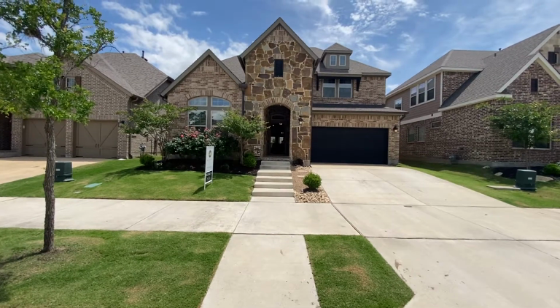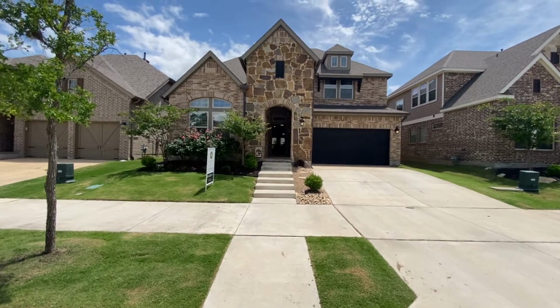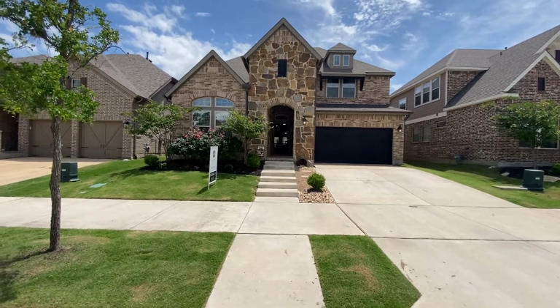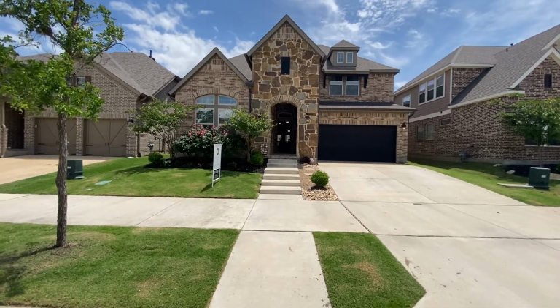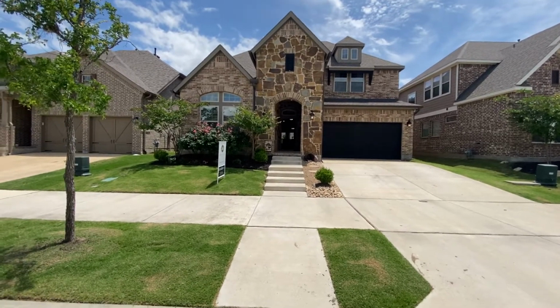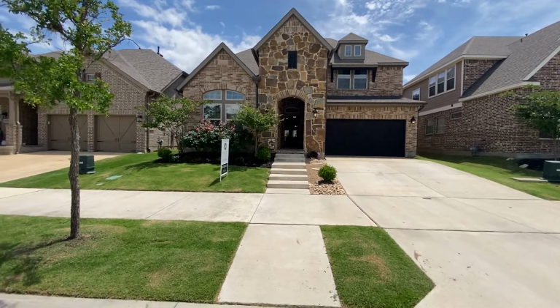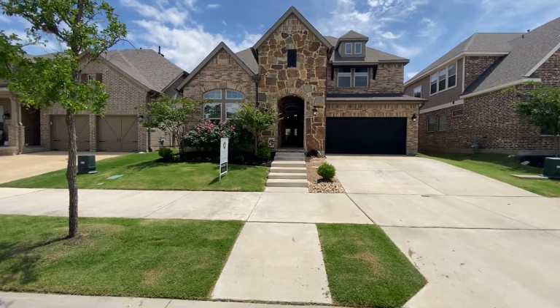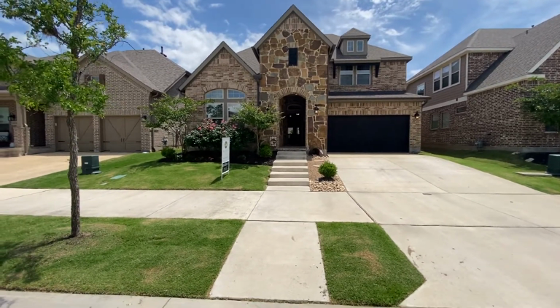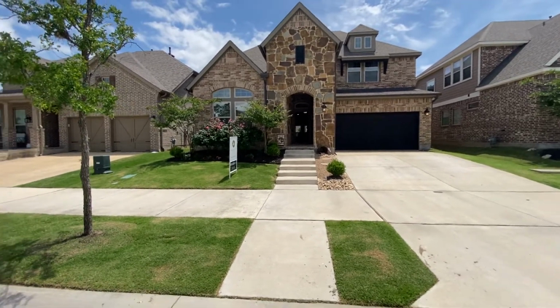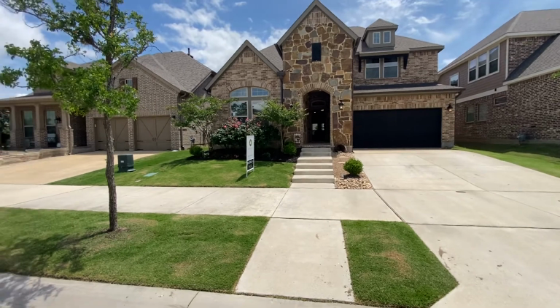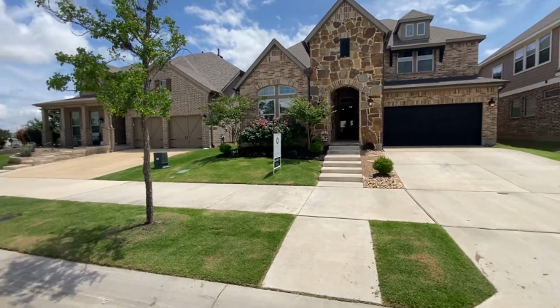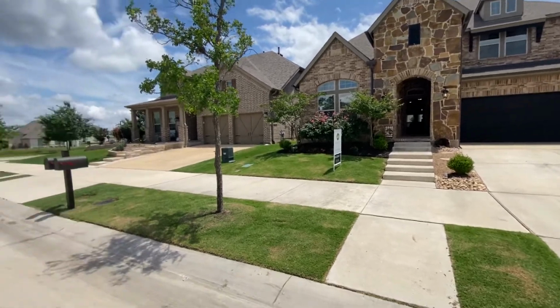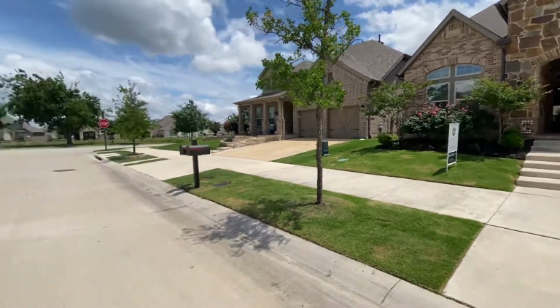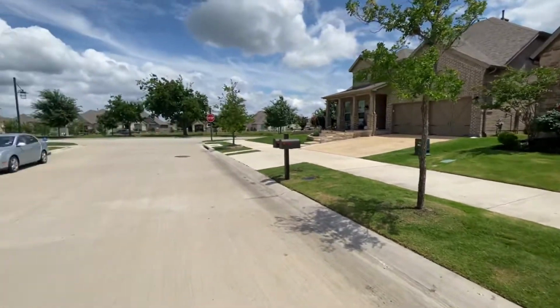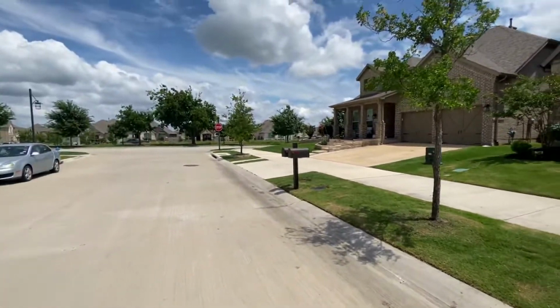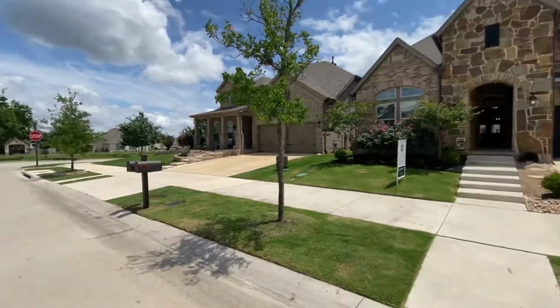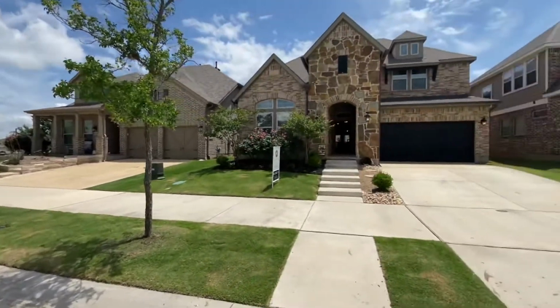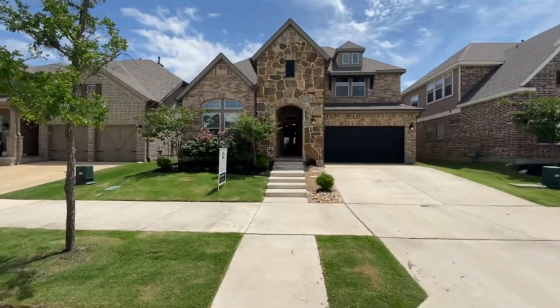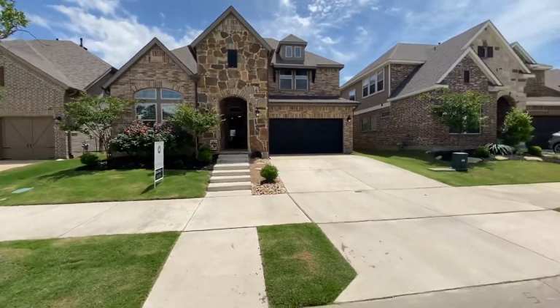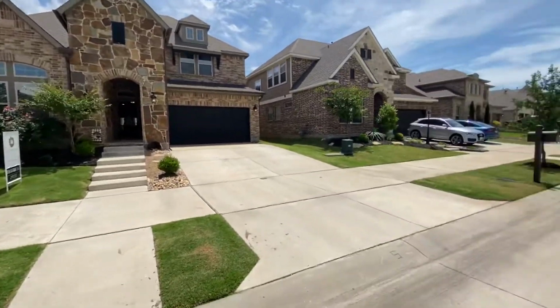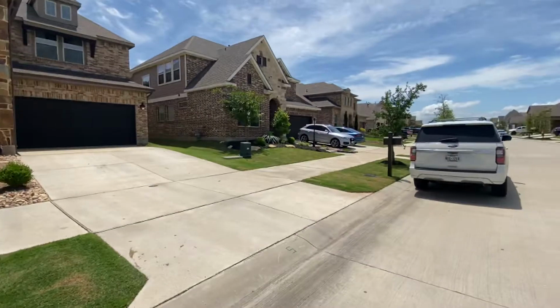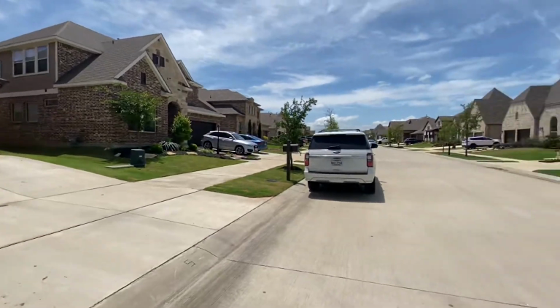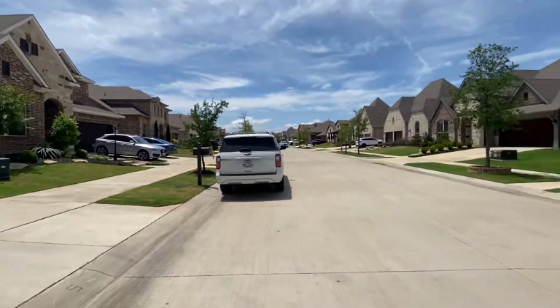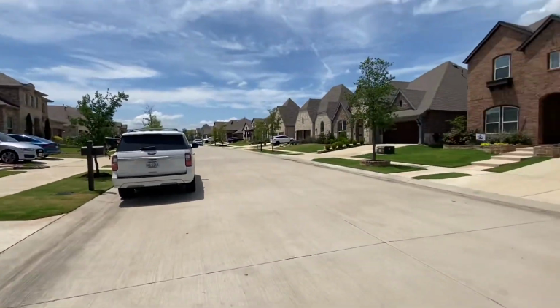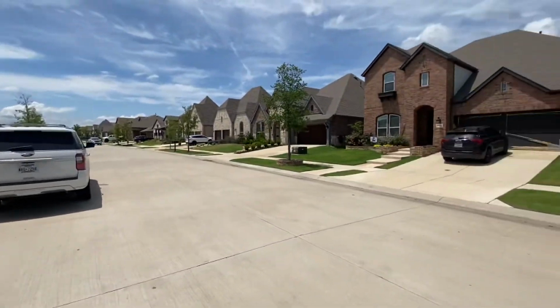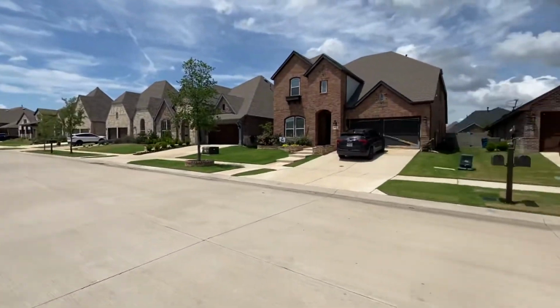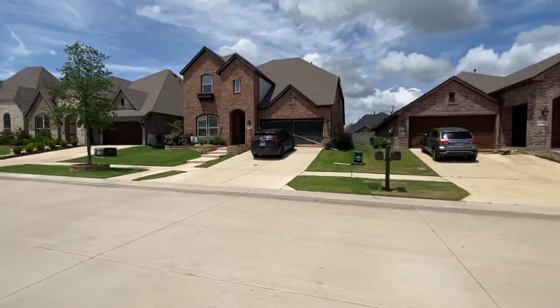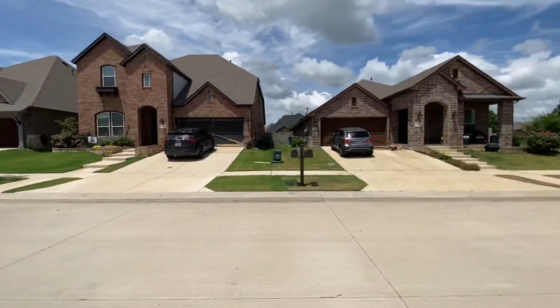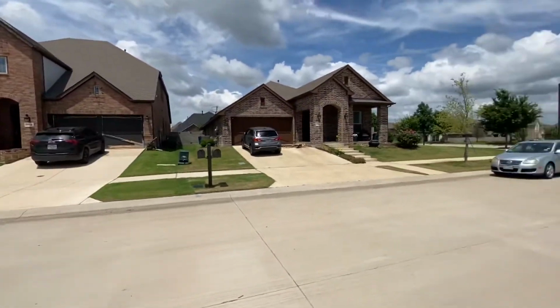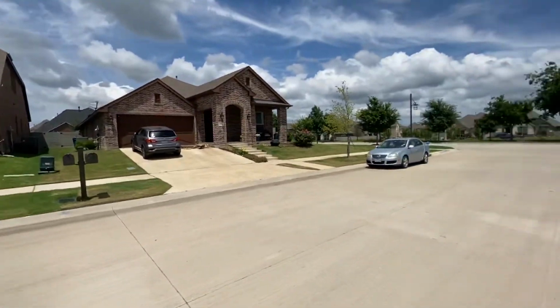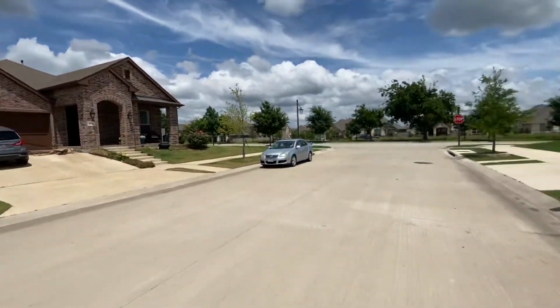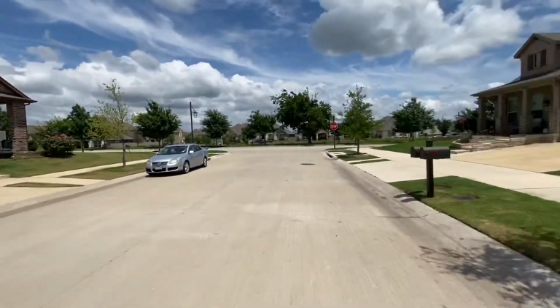Okay Craig, we are at 1105 9th Street. This is the home right here and I'll do a quick 360 of the house.